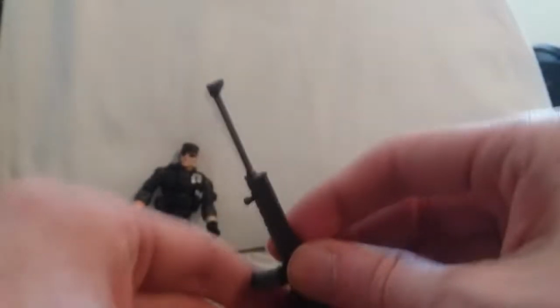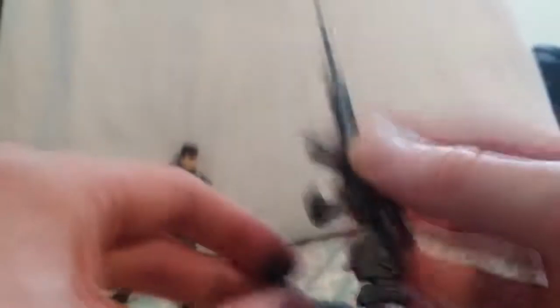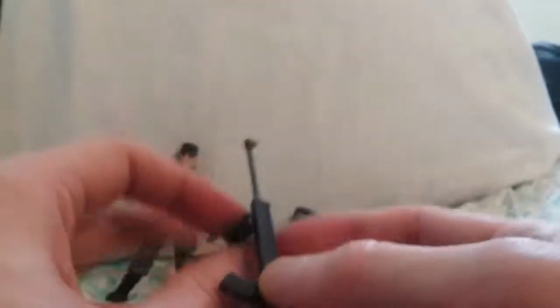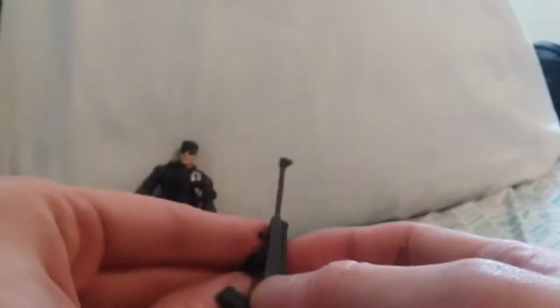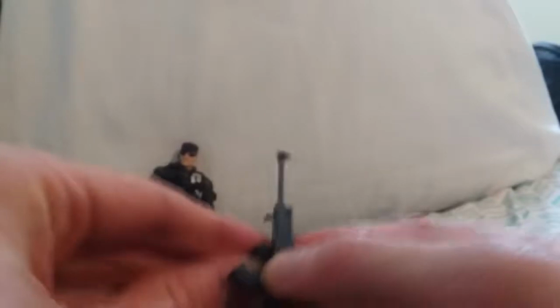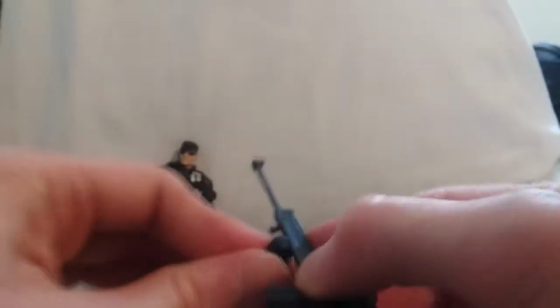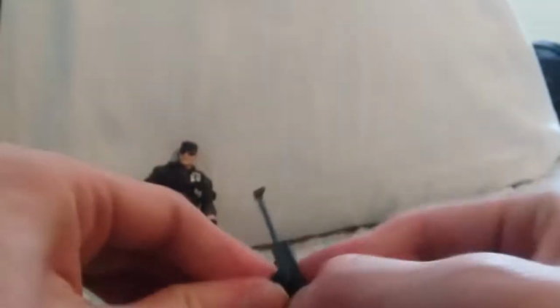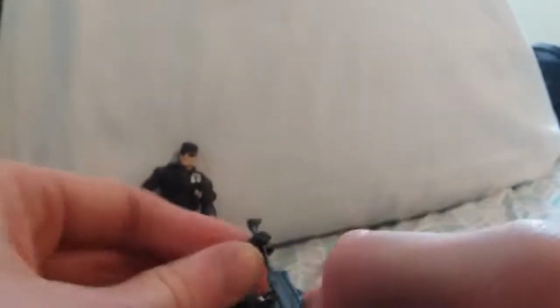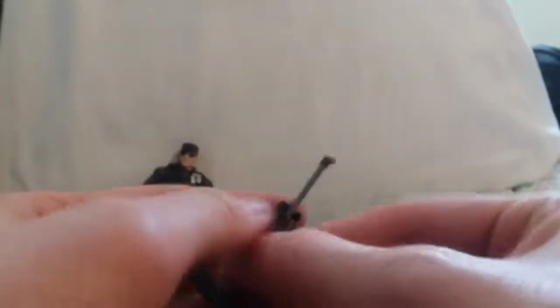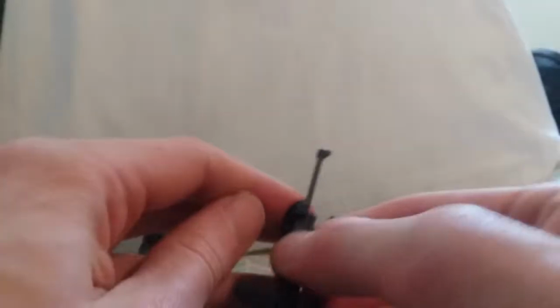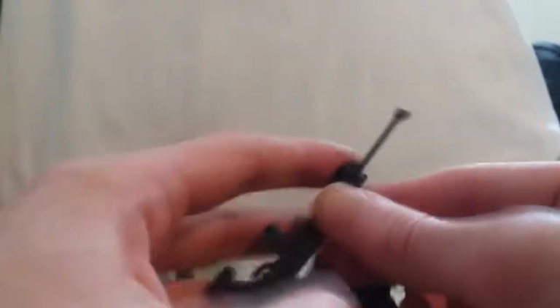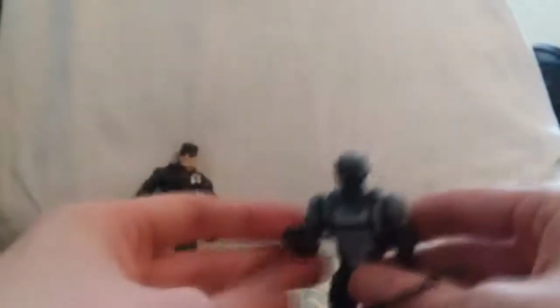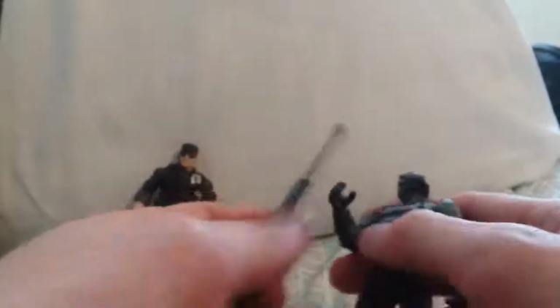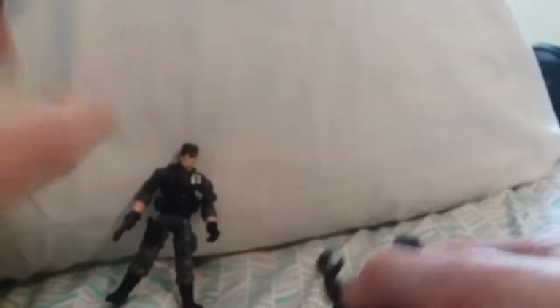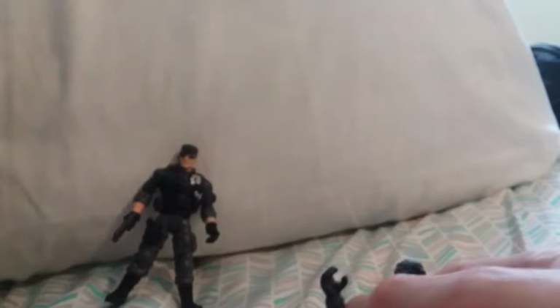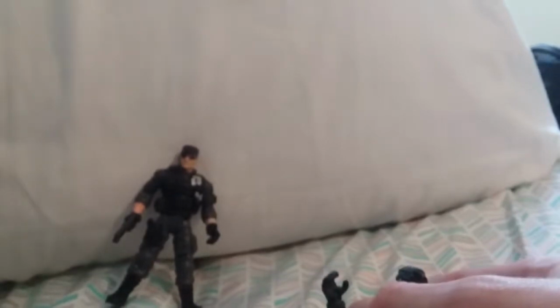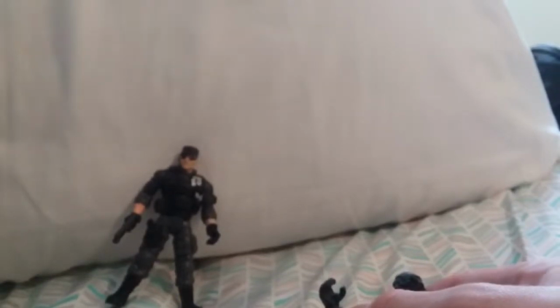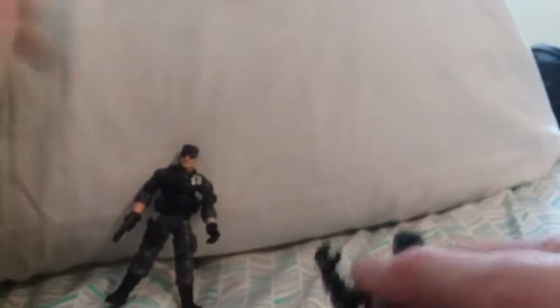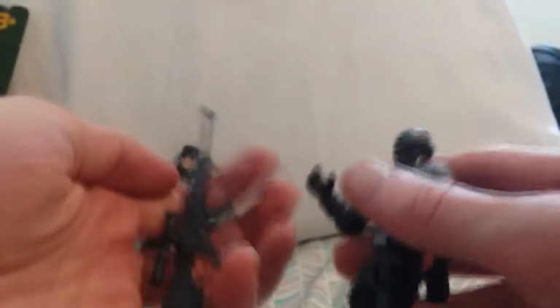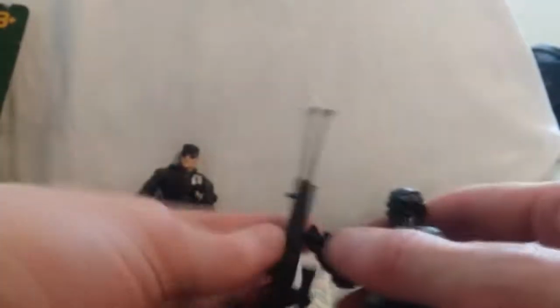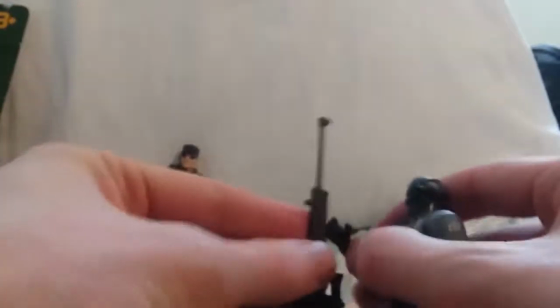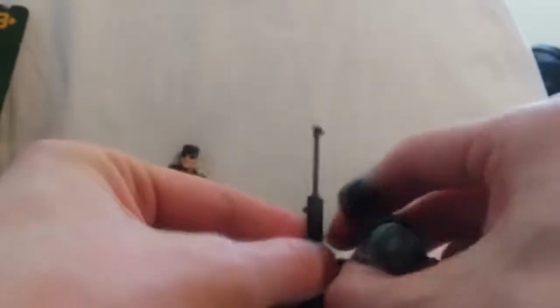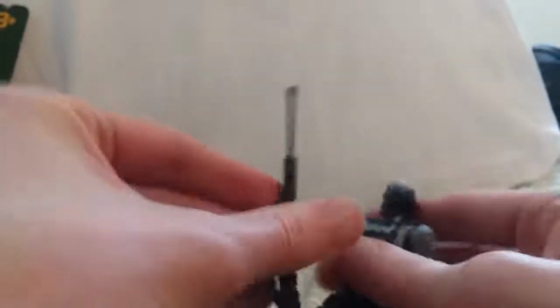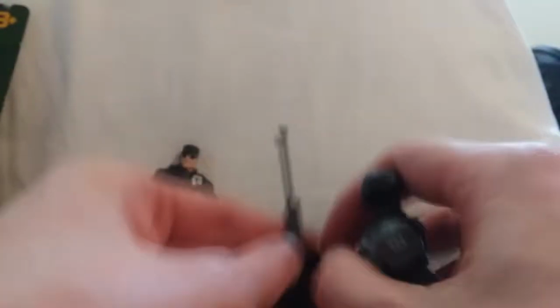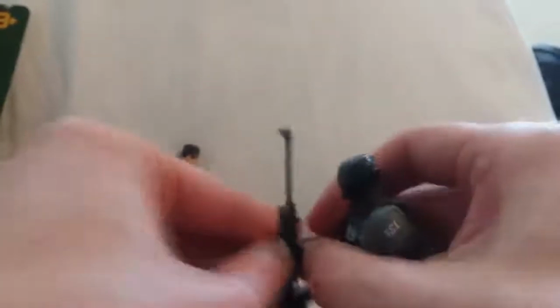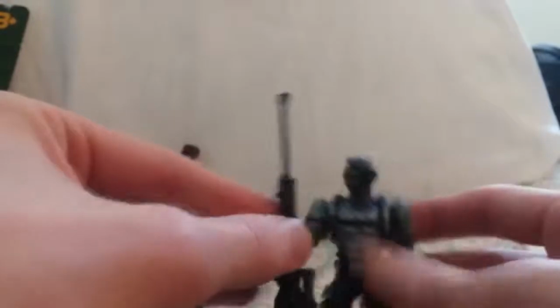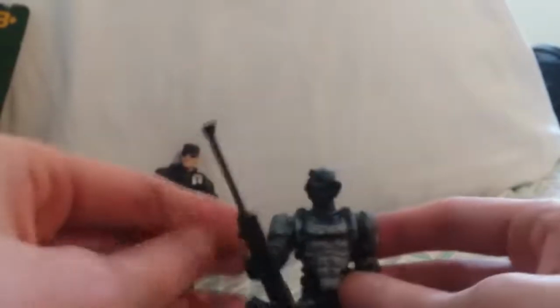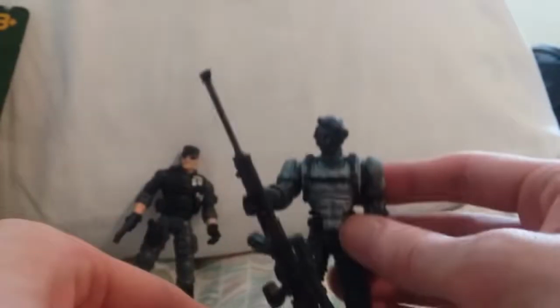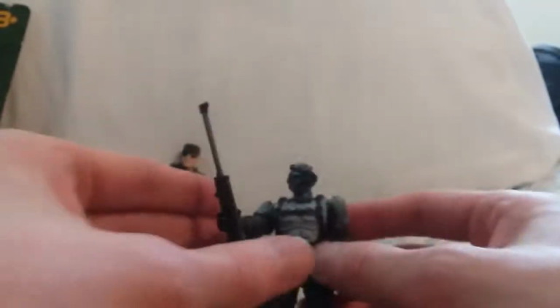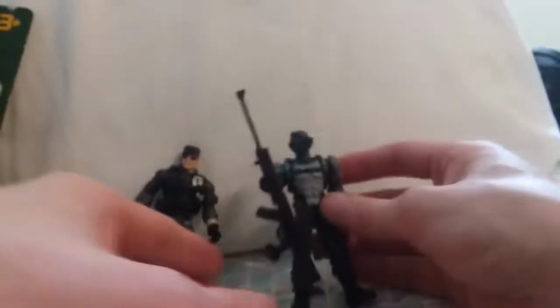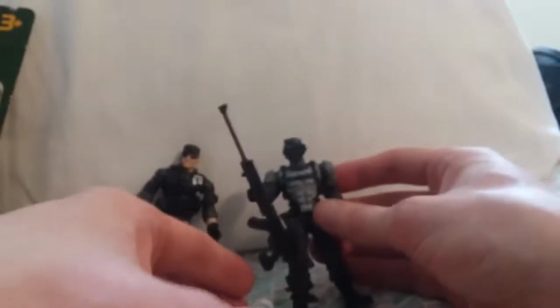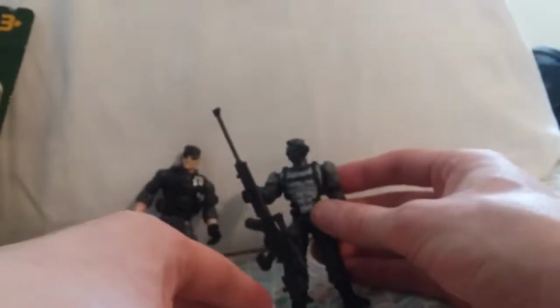He's also seen on the box art holding it like this — from down here, like this.